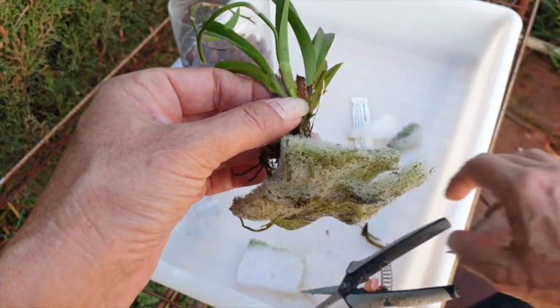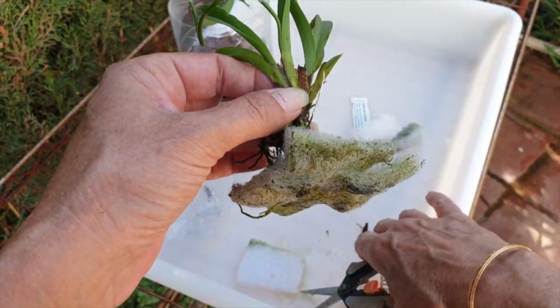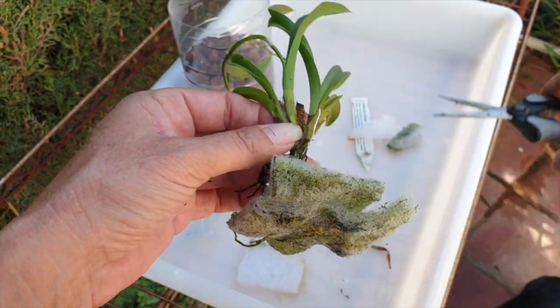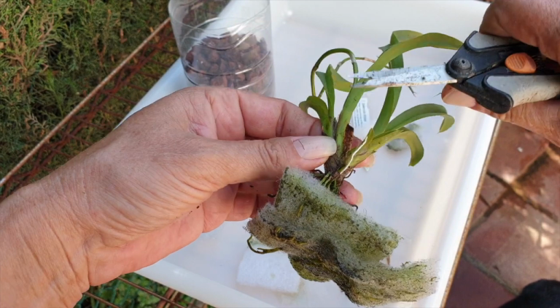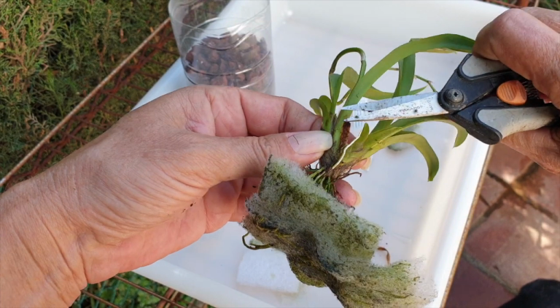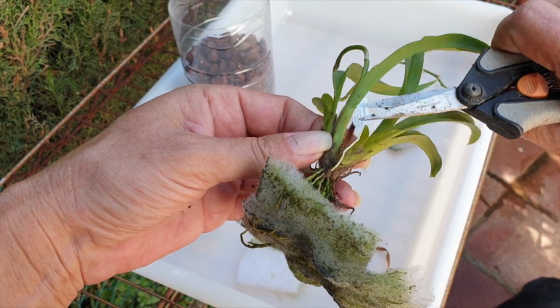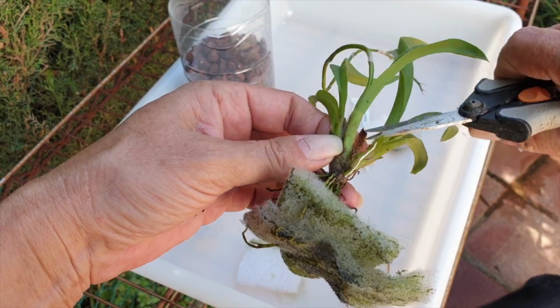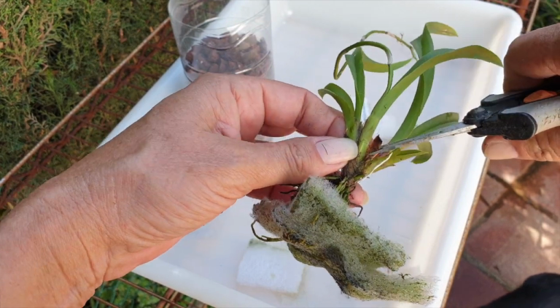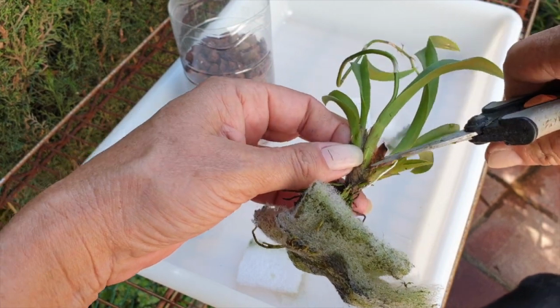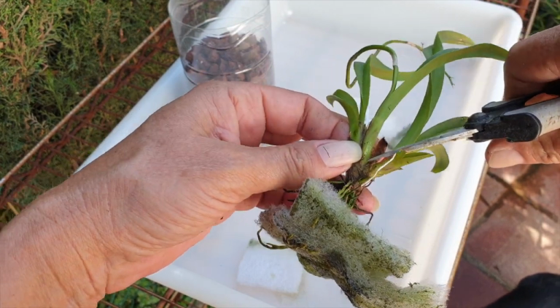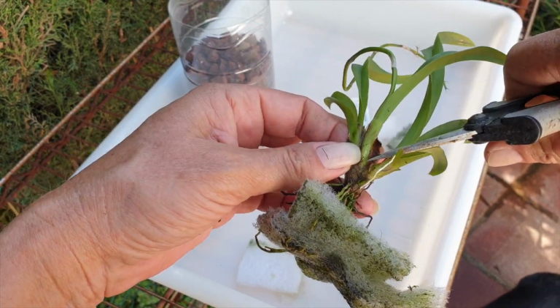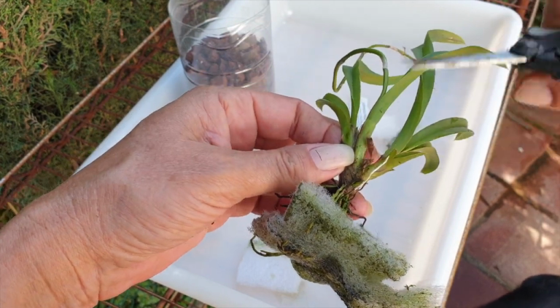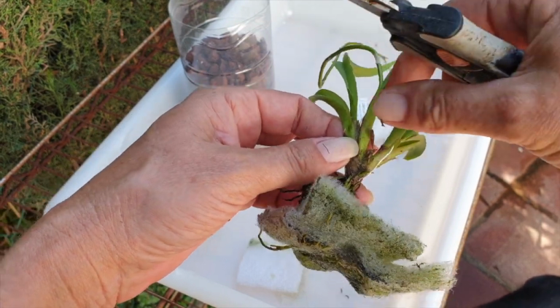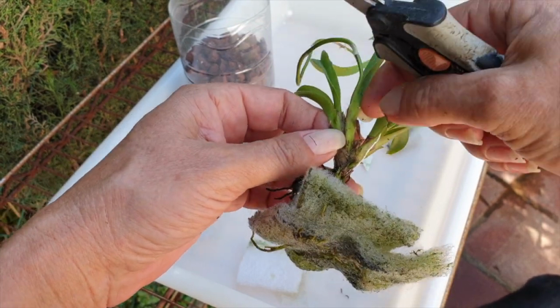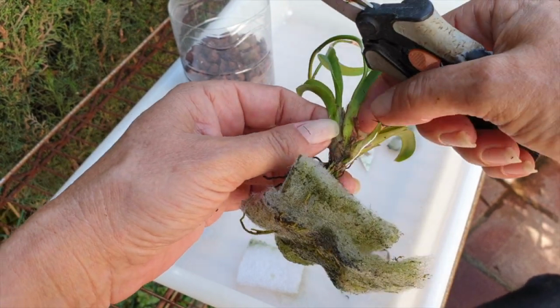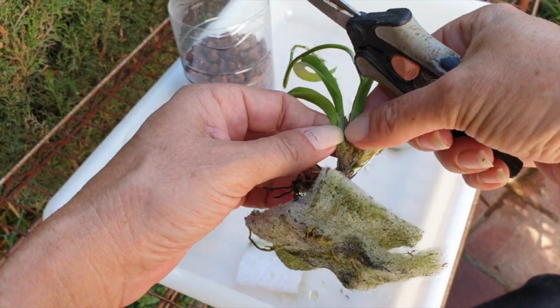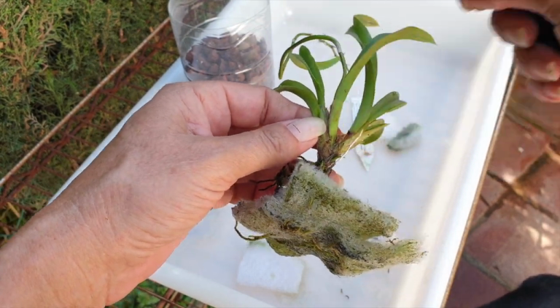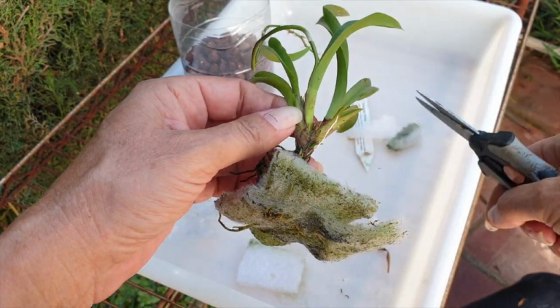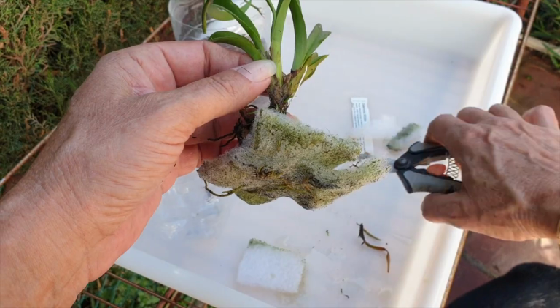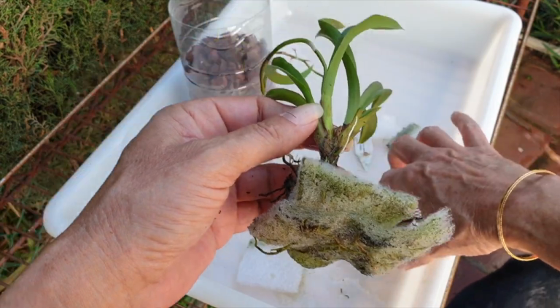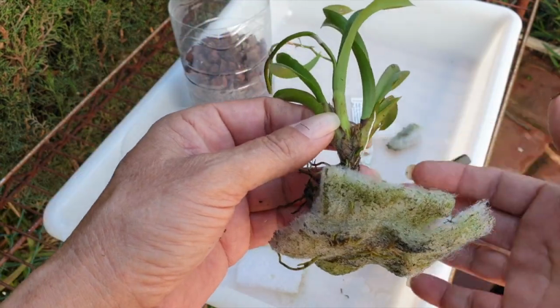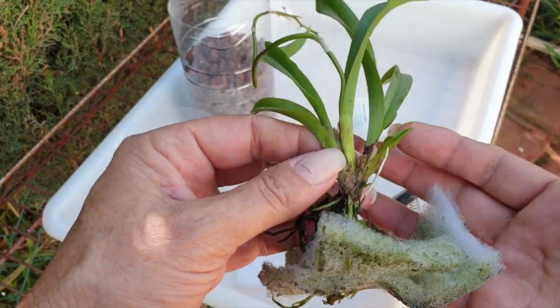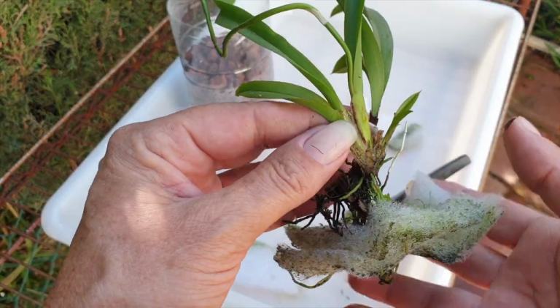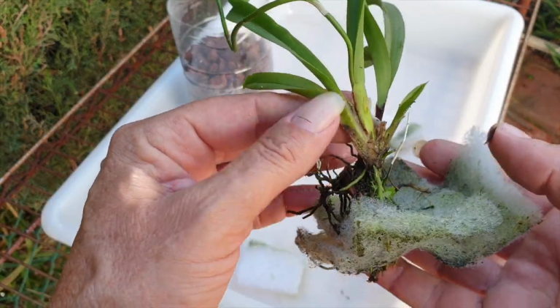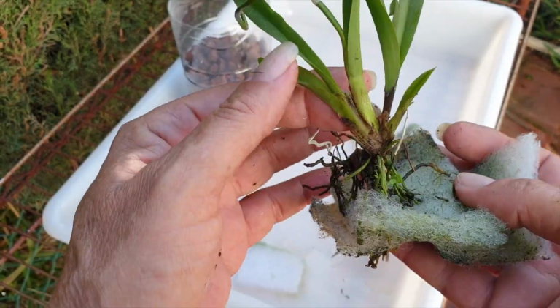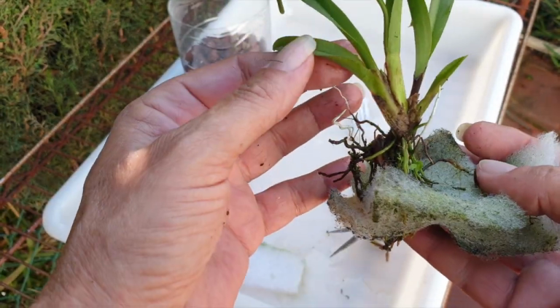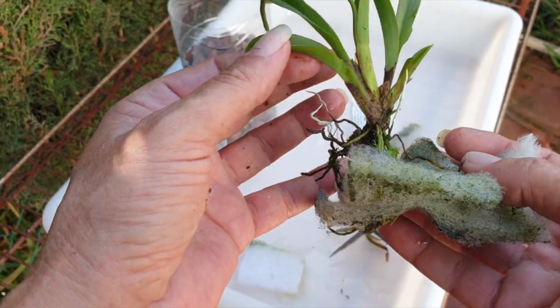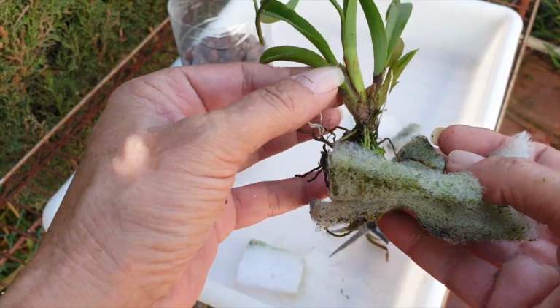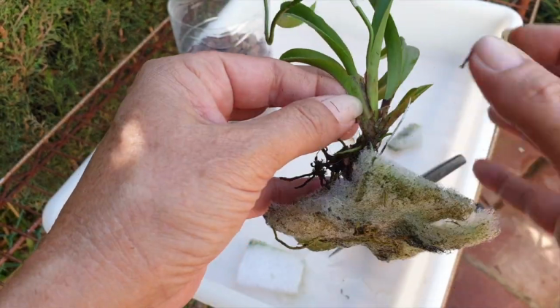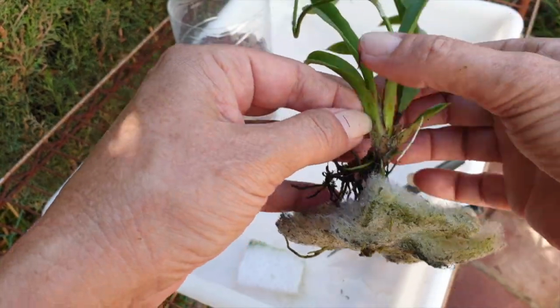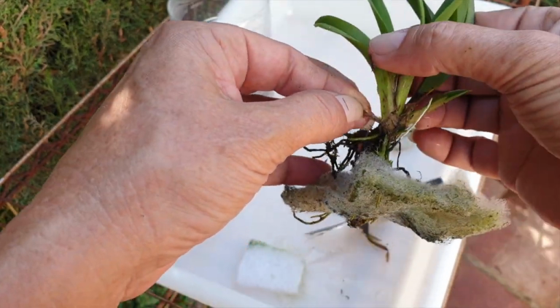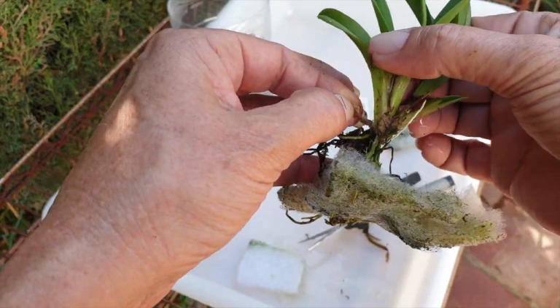I say 'they' because we have keikis to pot up as well, and cuttings of a Brasso-Catleya gyrac kiku.